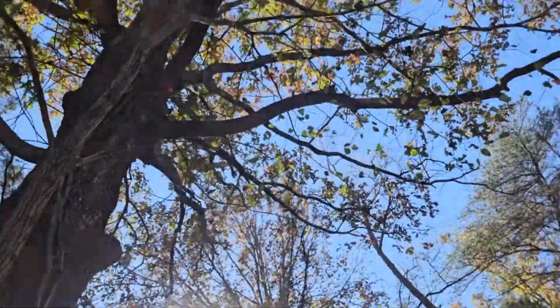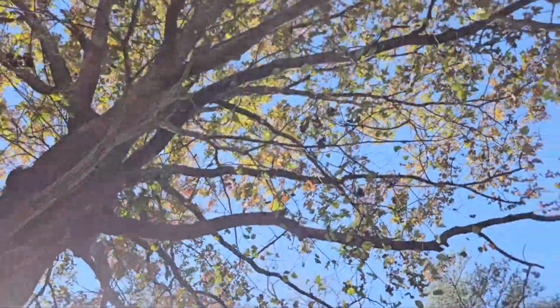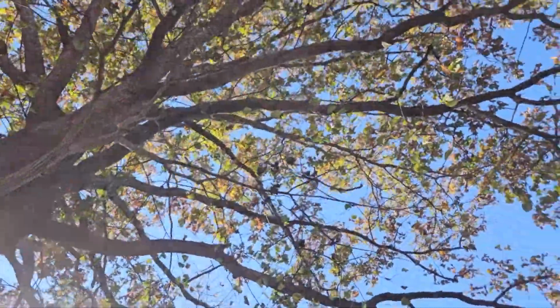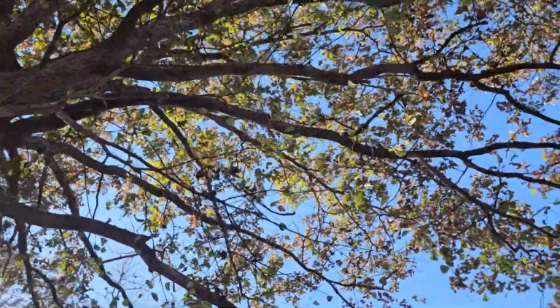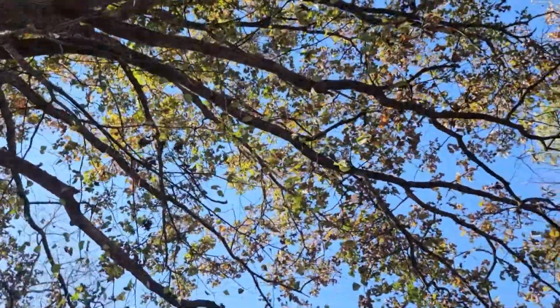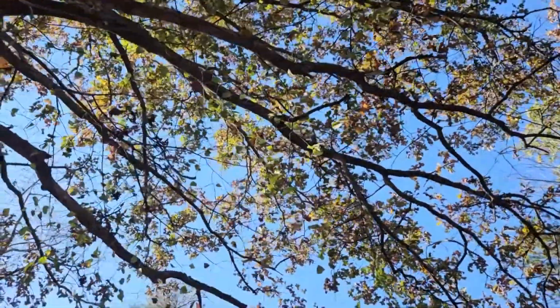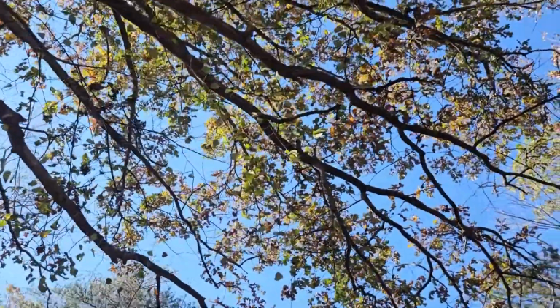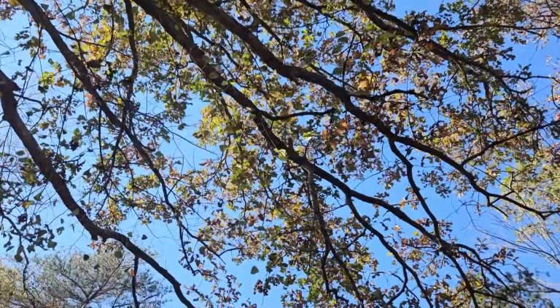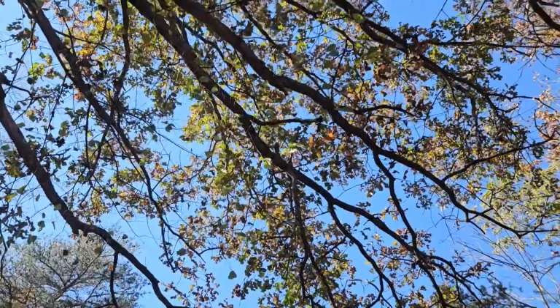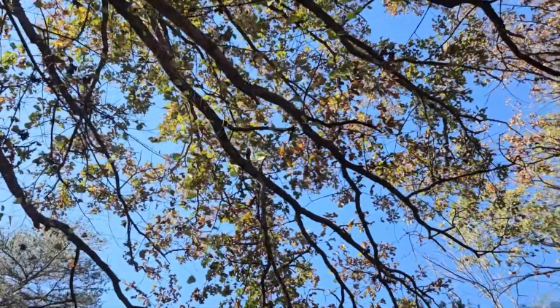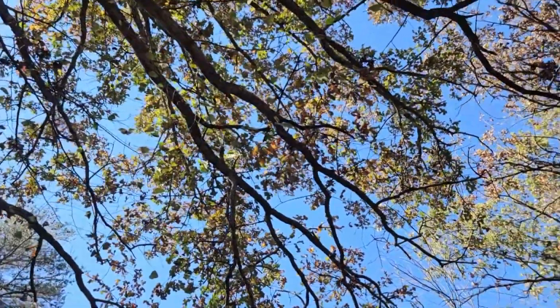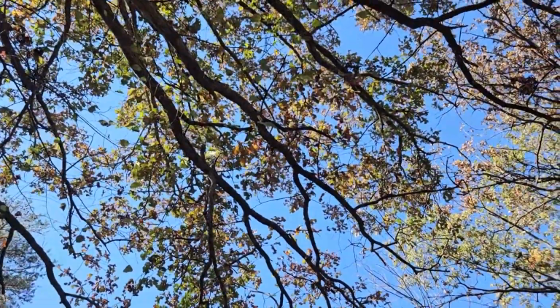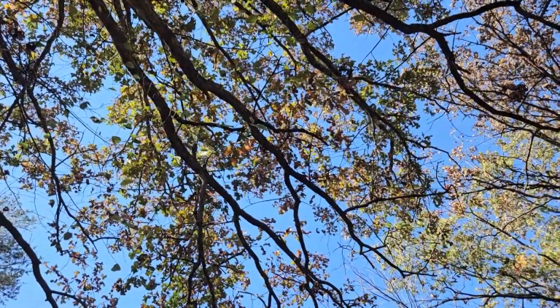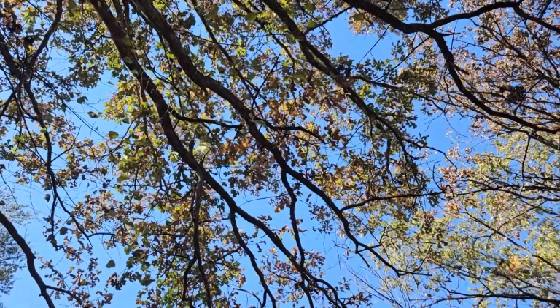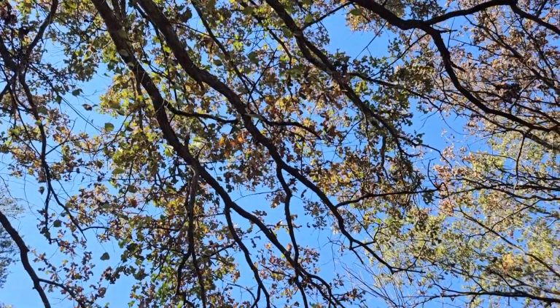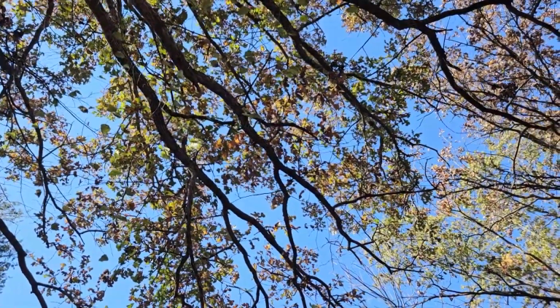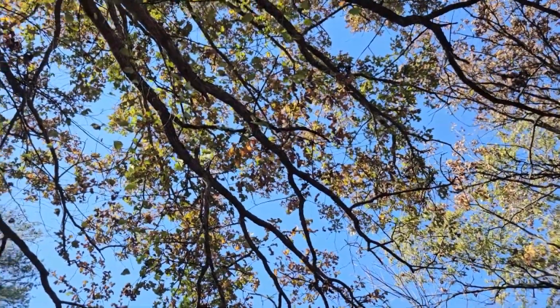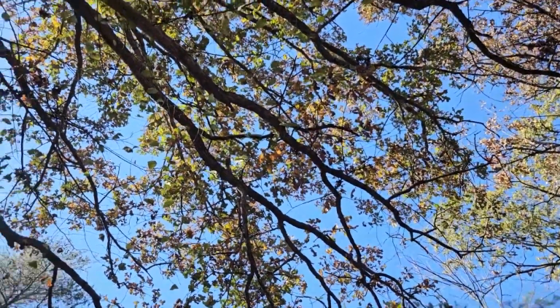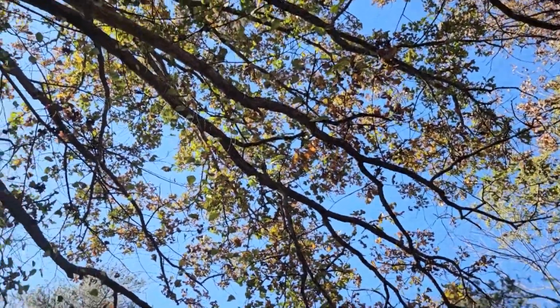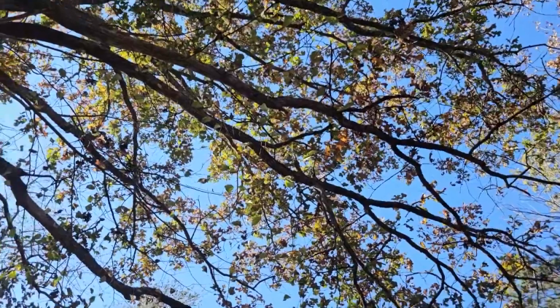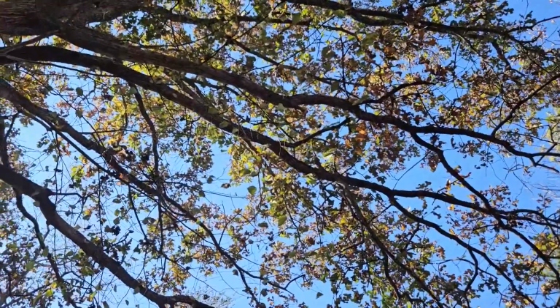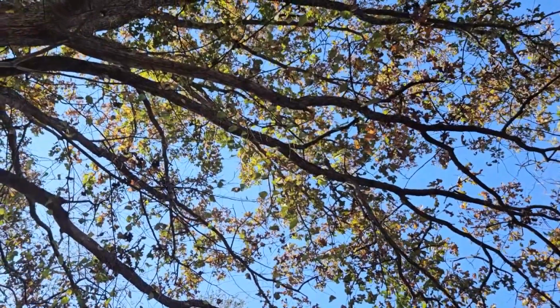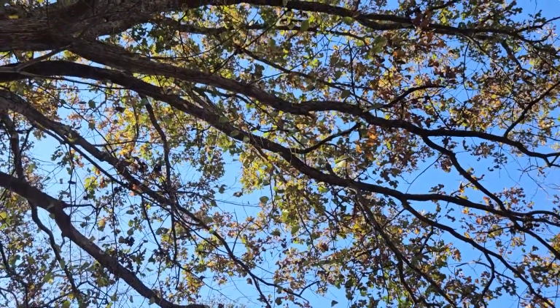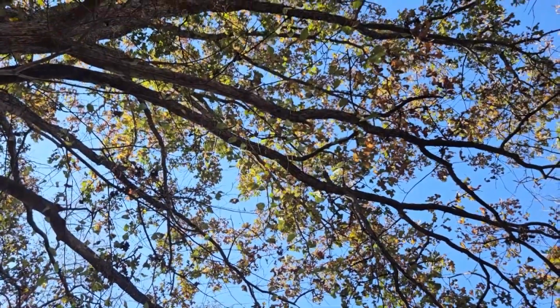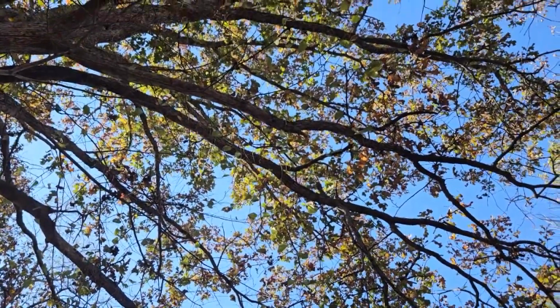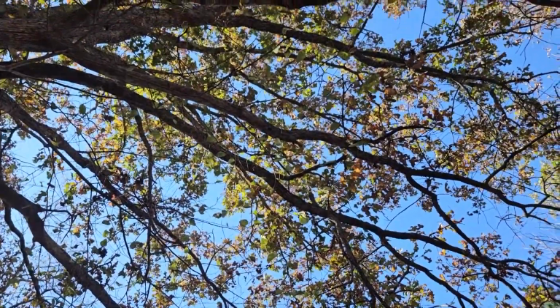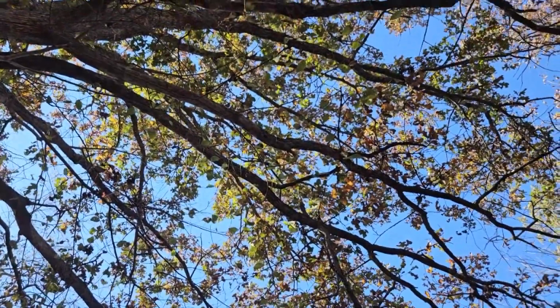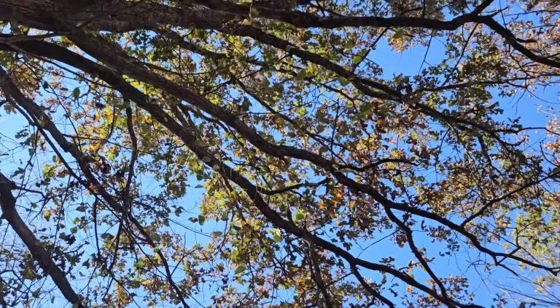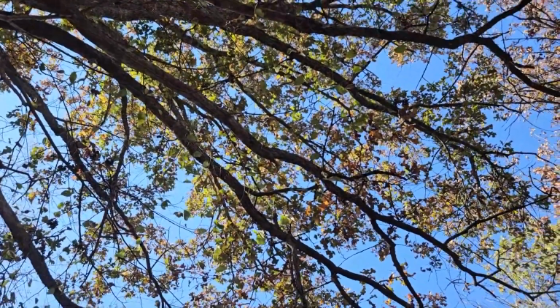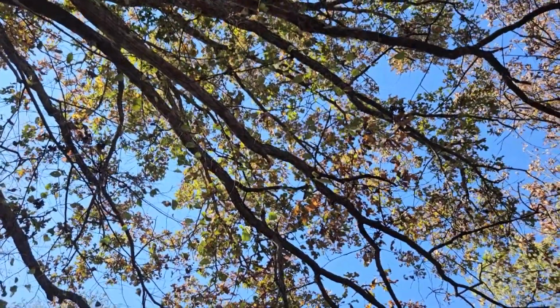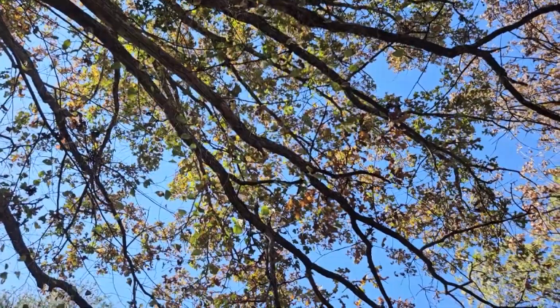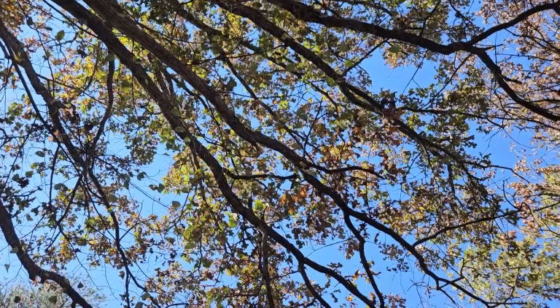Broad open crown. This tree certainly provides some great ecological benefits in terms of wildlife food and cover on these dry sites. So one of our many species of oak in southern Indiana — post oak.